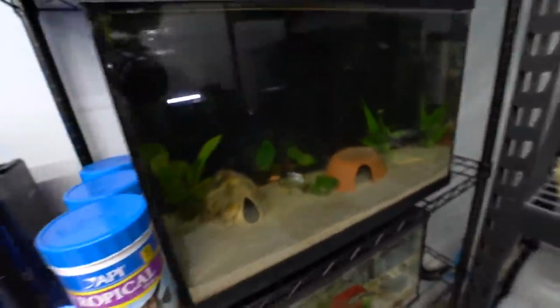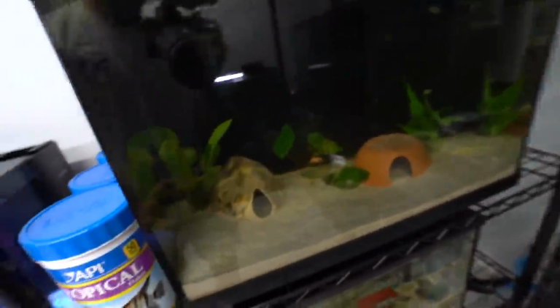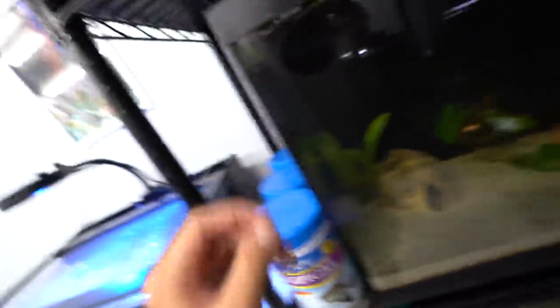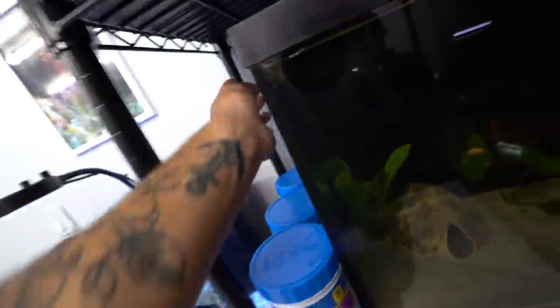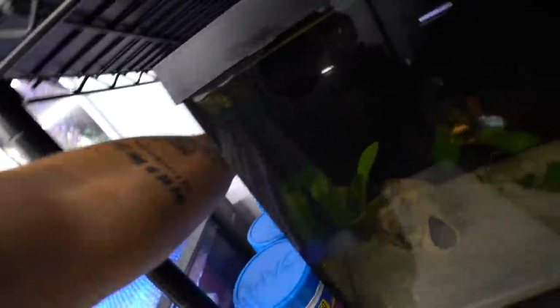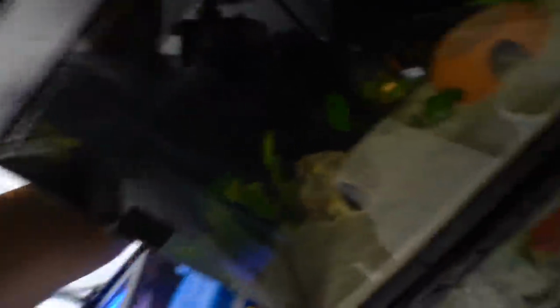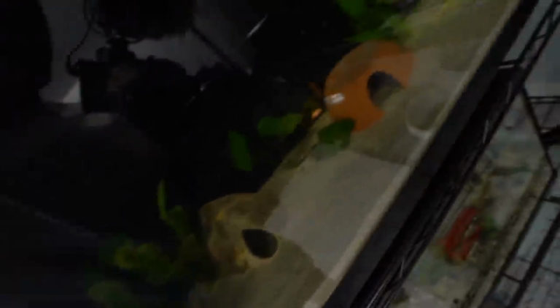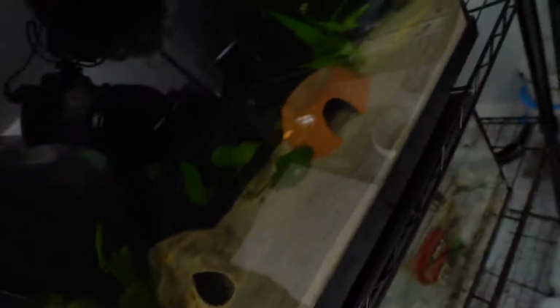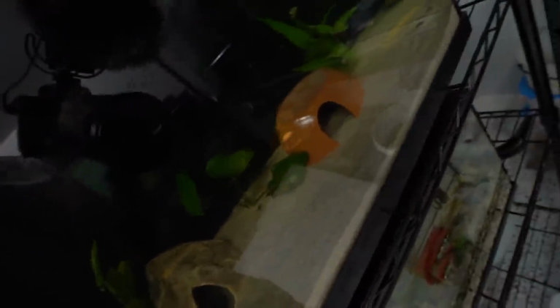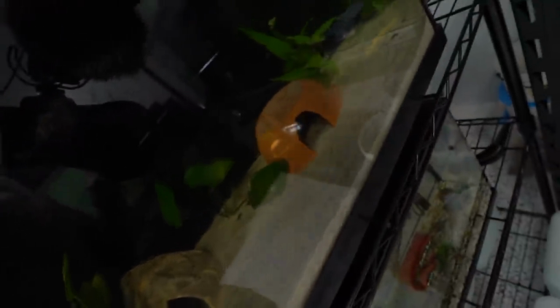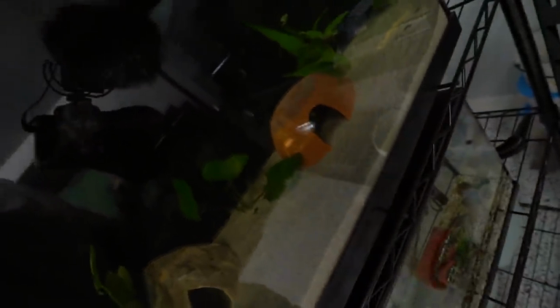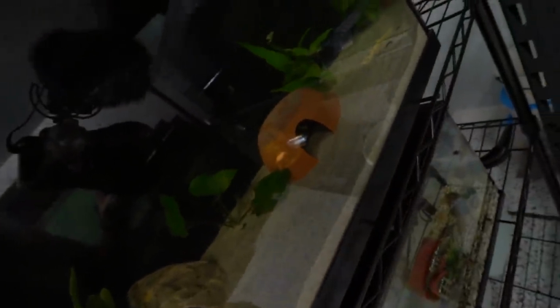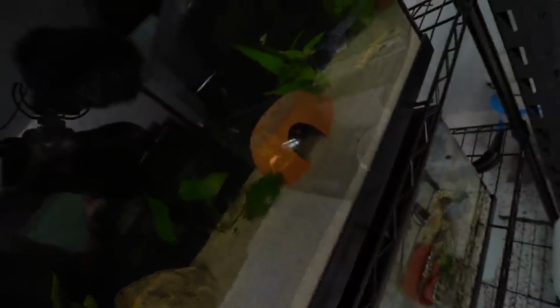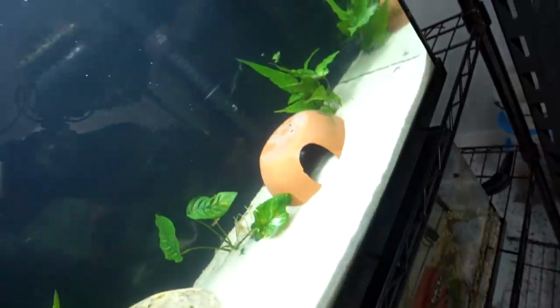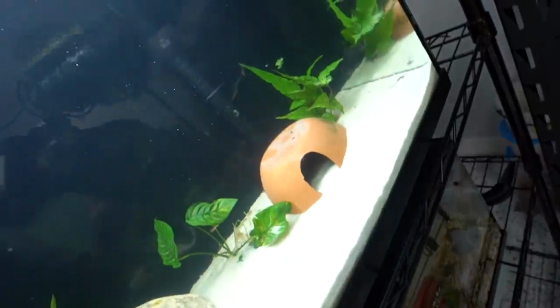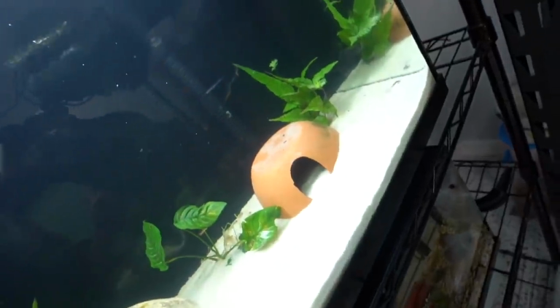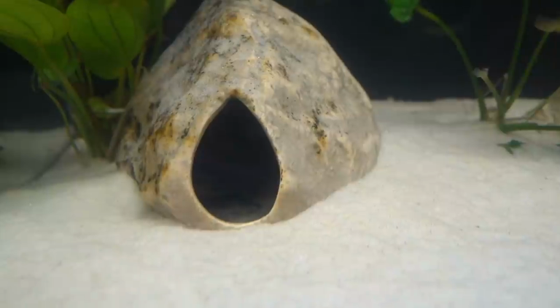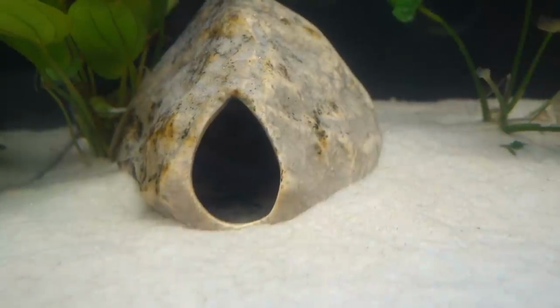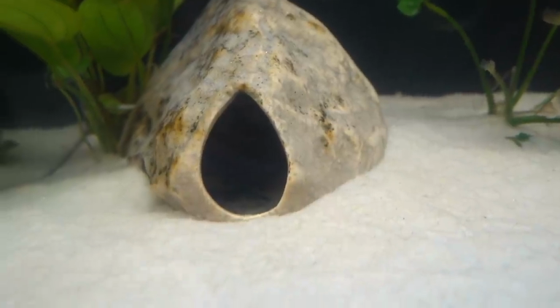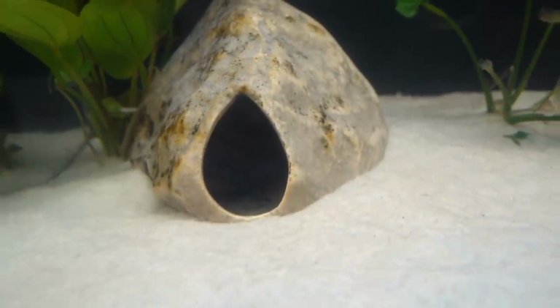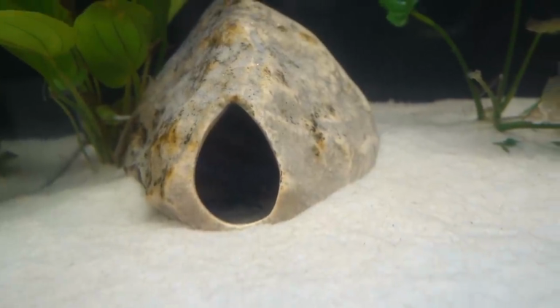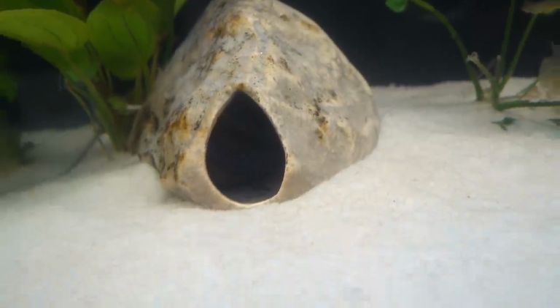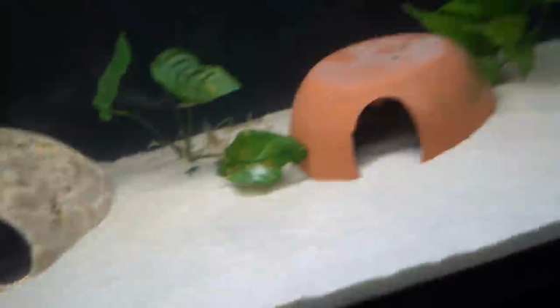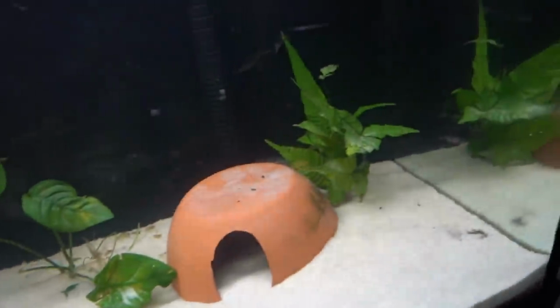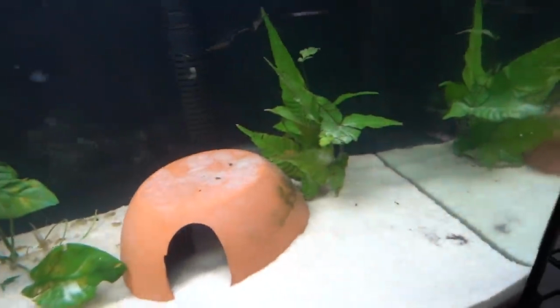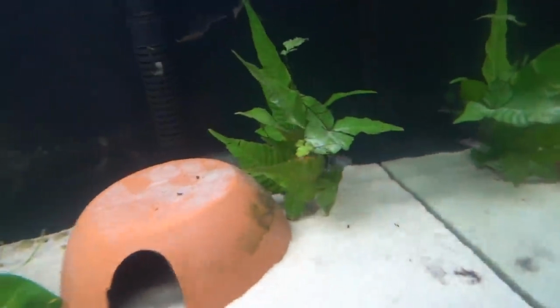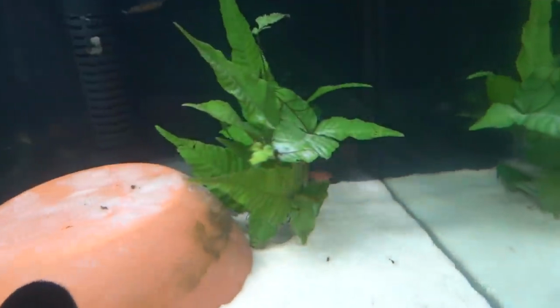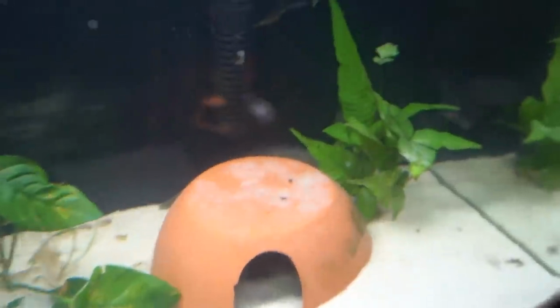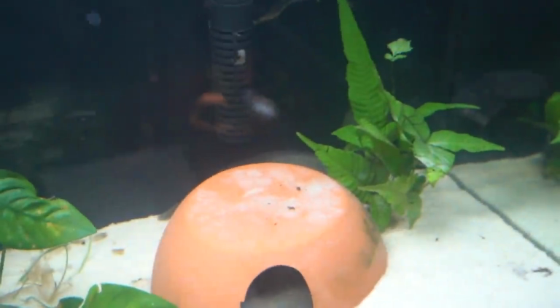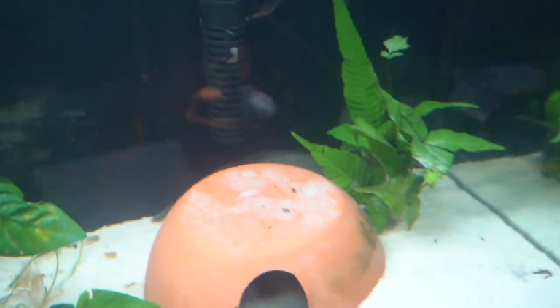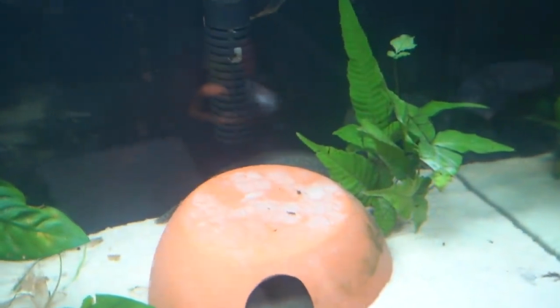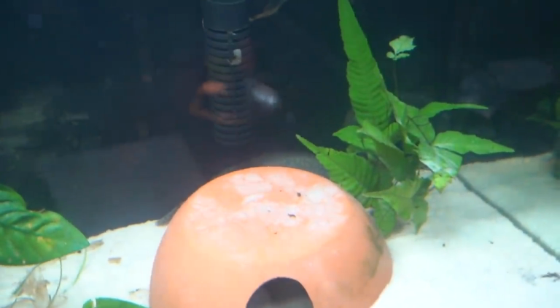Over here, axolotls. I have the lights off right now, although I can turn them on. One of the axolotls is hiding in there. The other one is in the back over there.